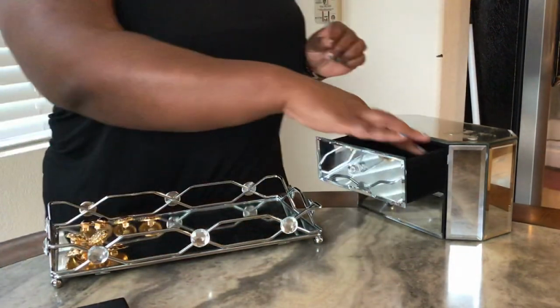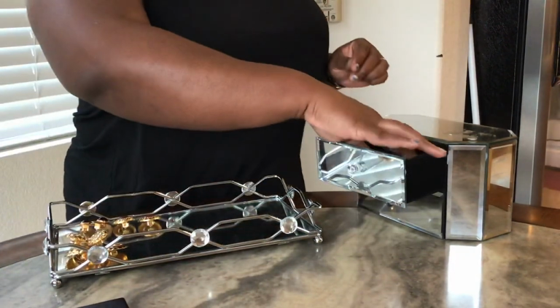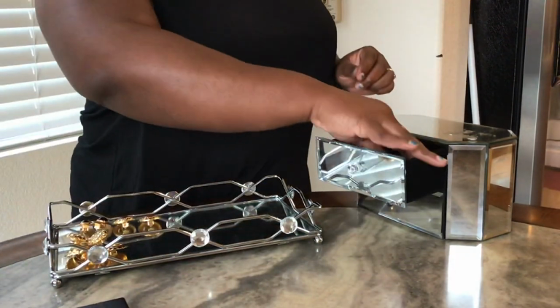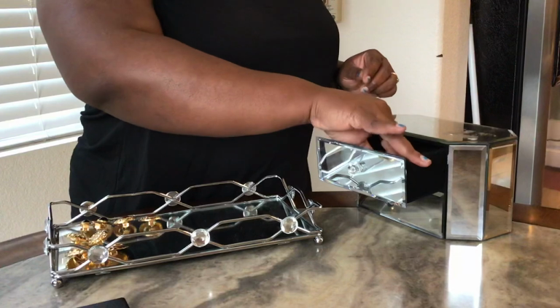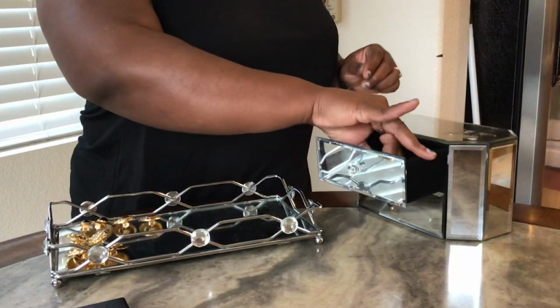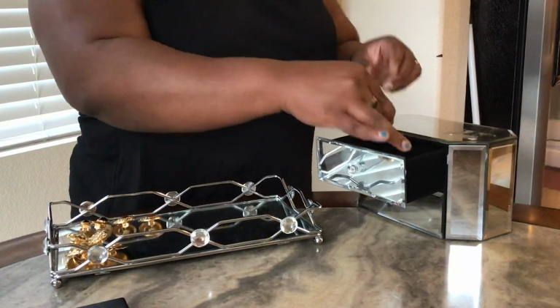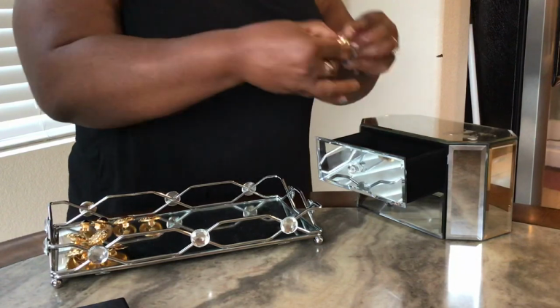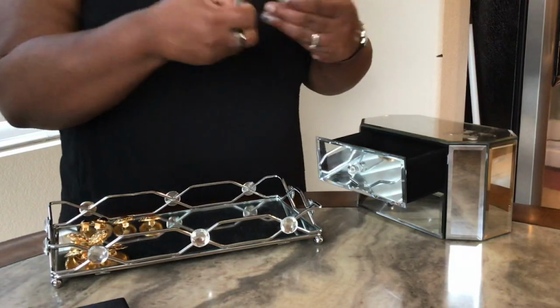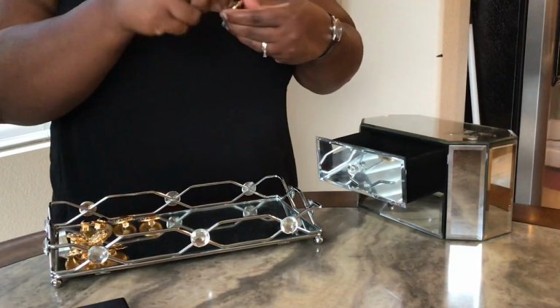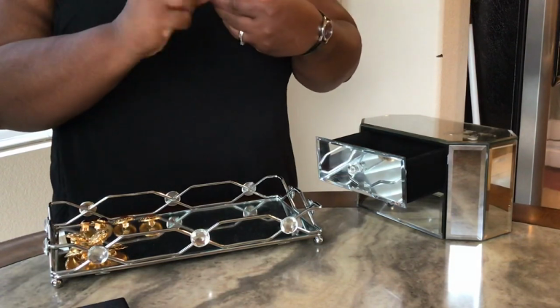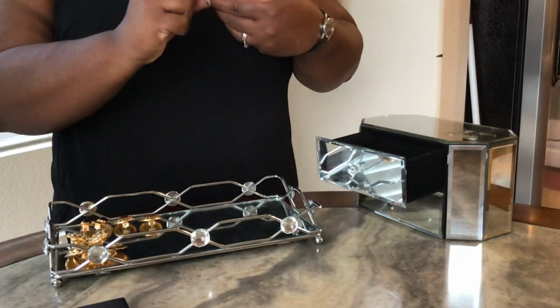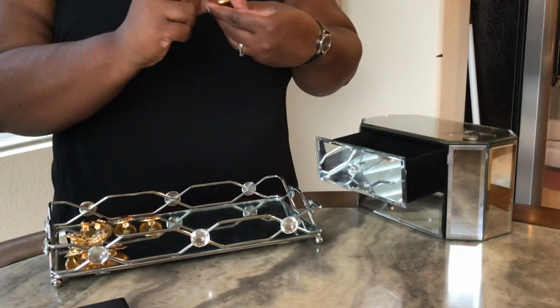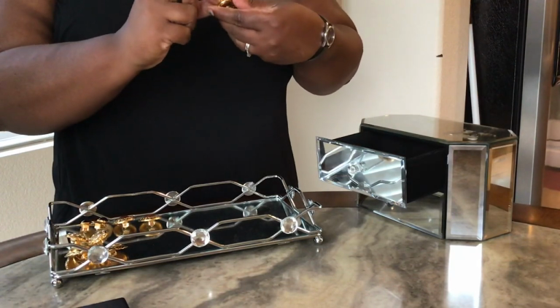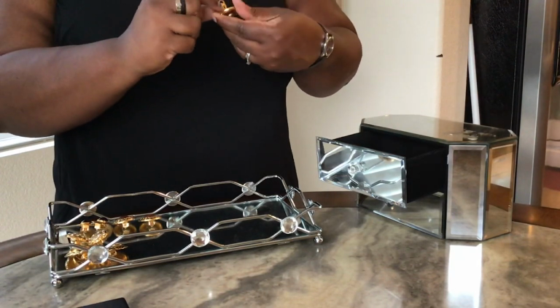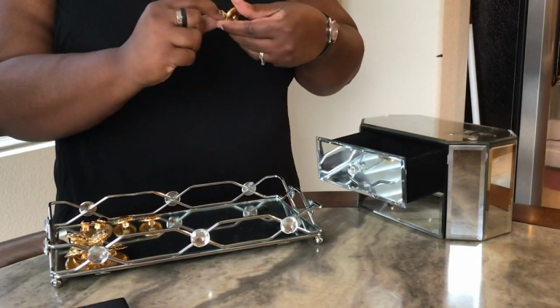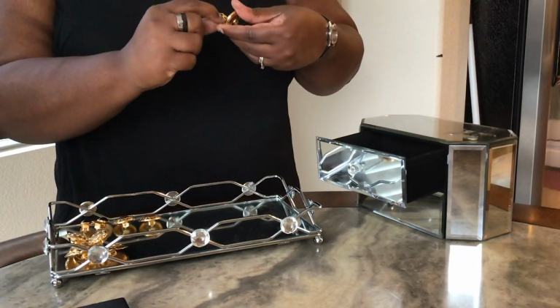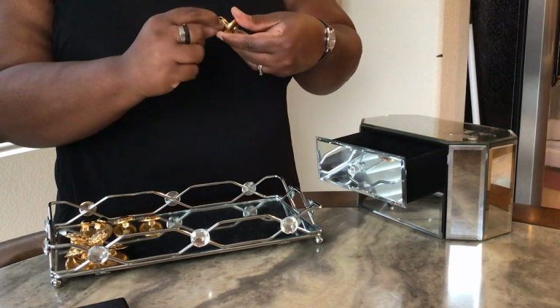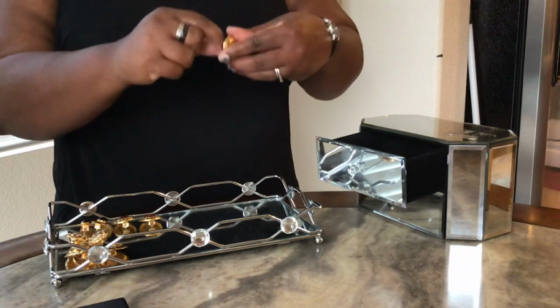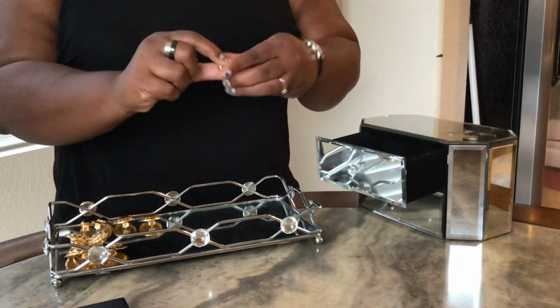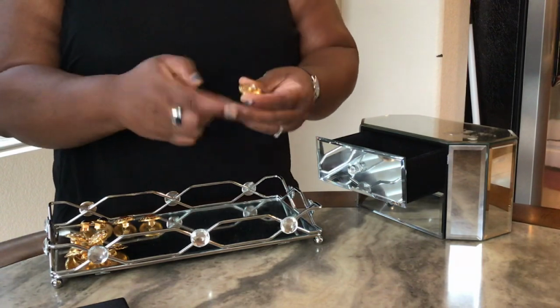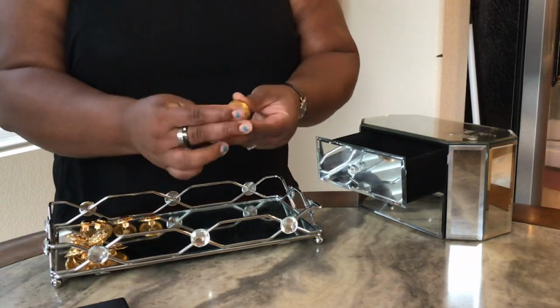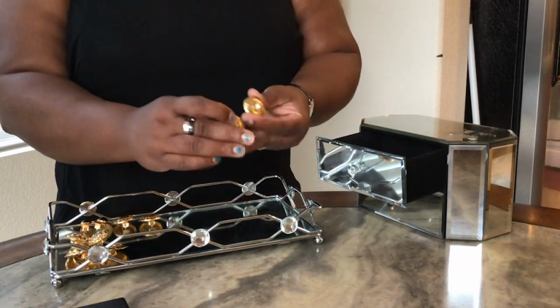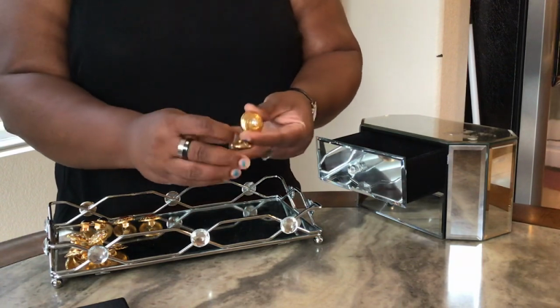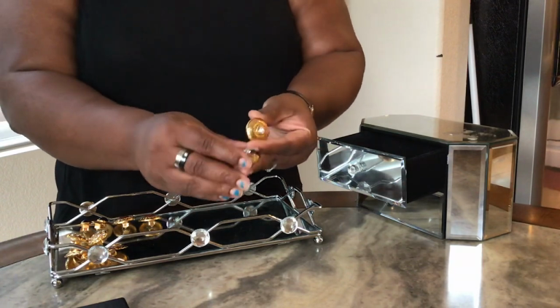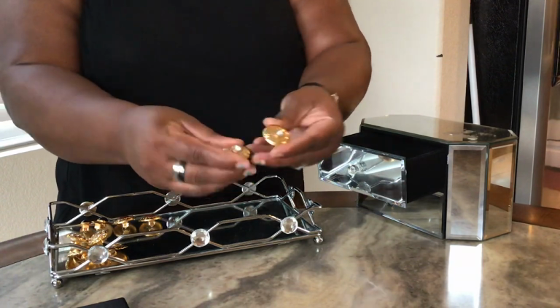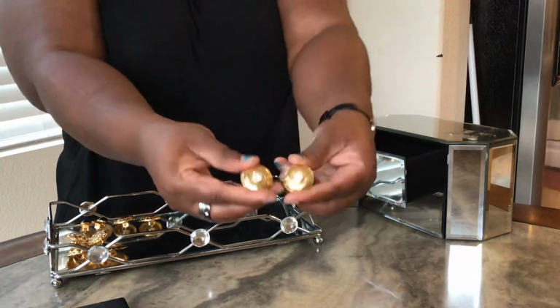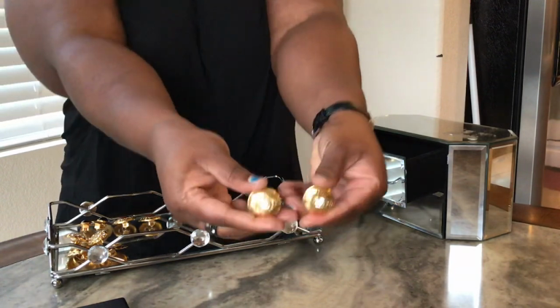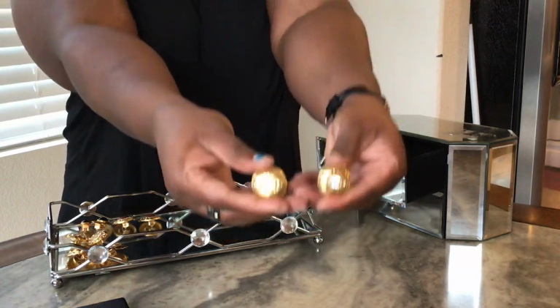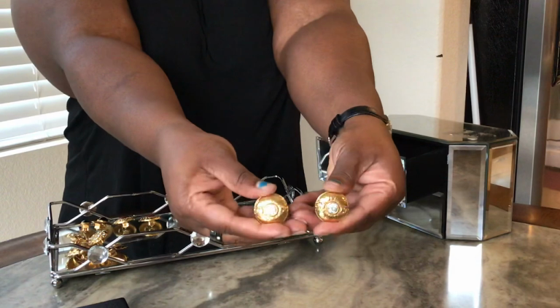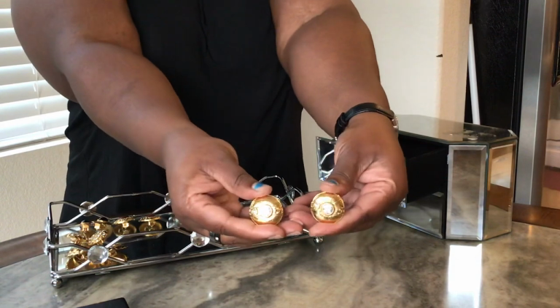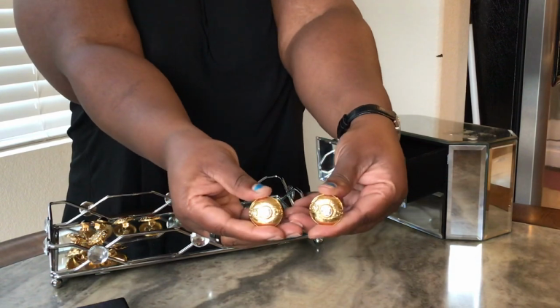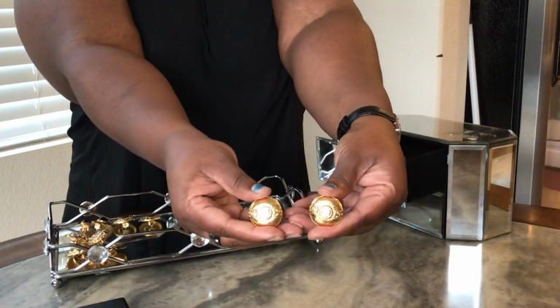I believe these next ones are from Collection 23, which I believe is mid-1980s — another pair of button earrings.